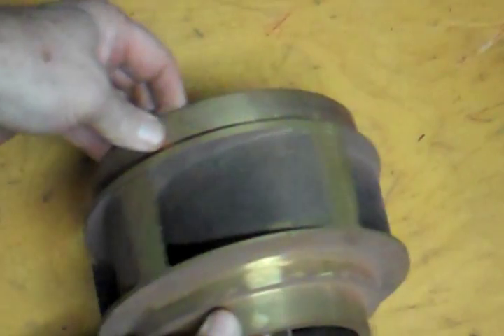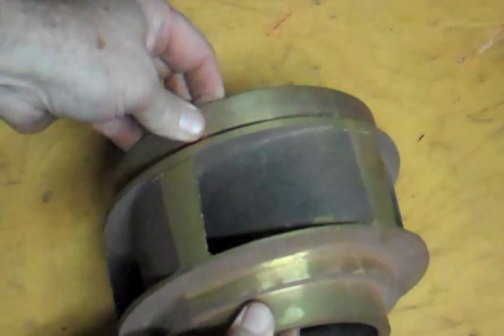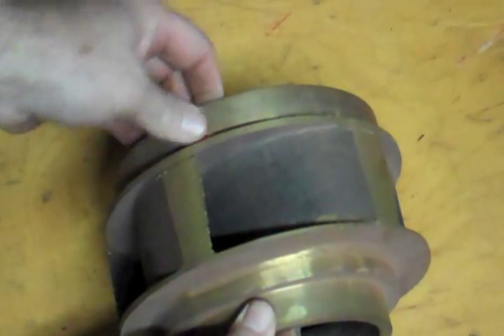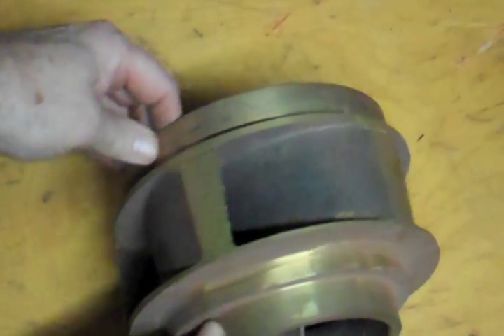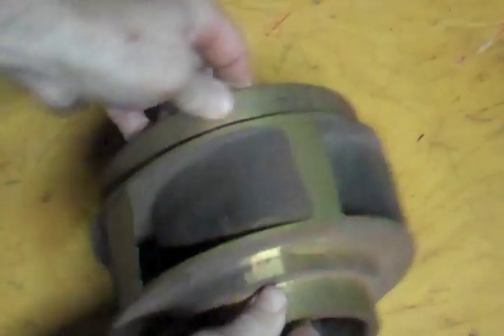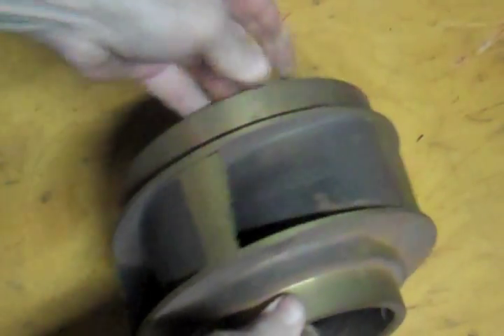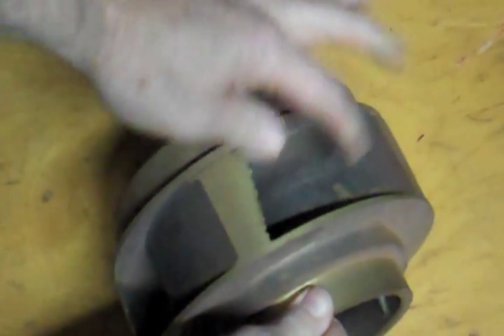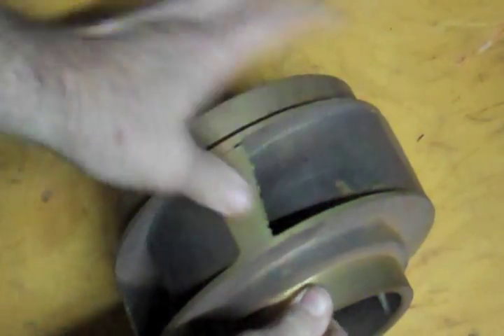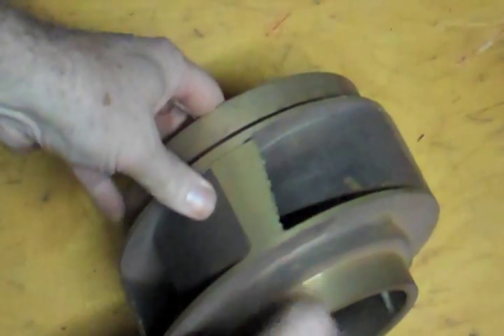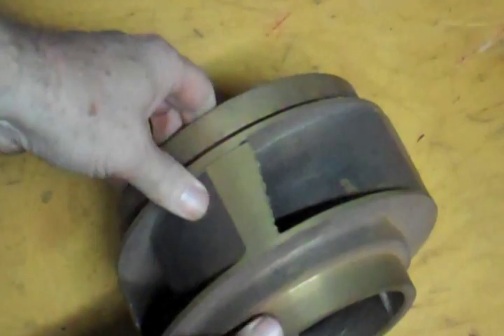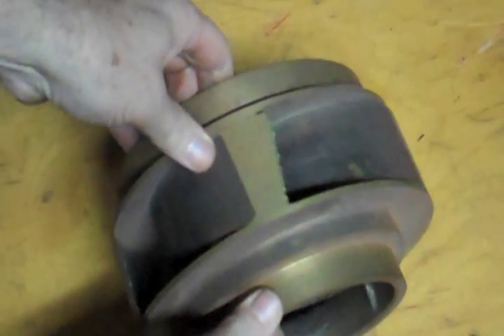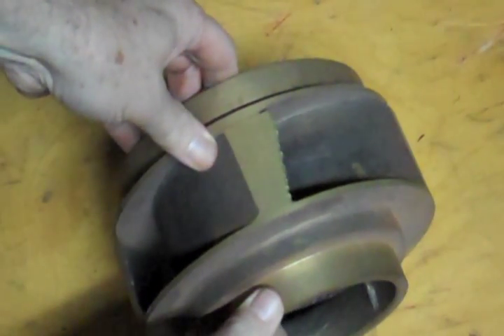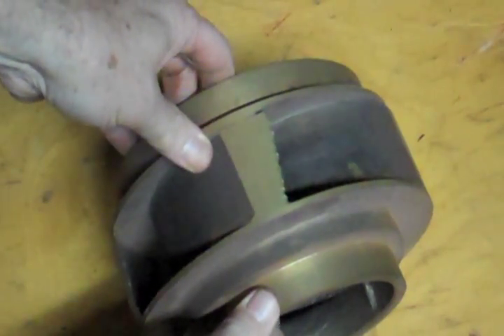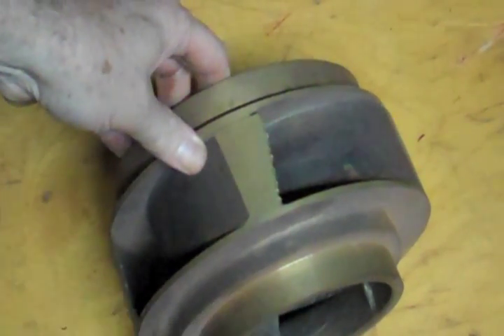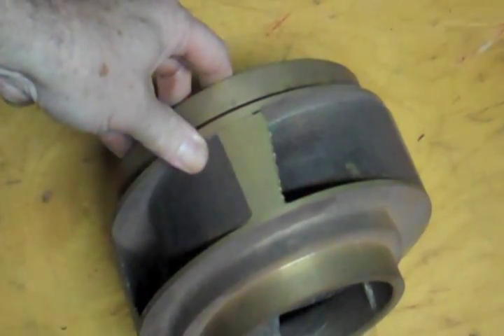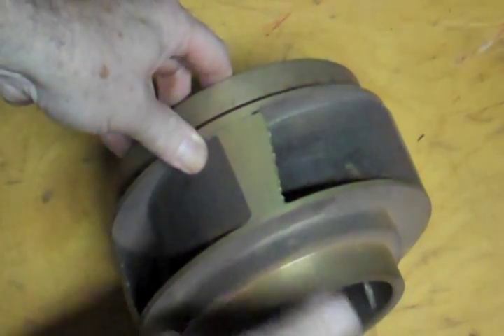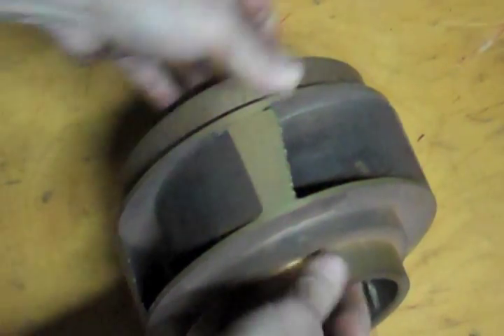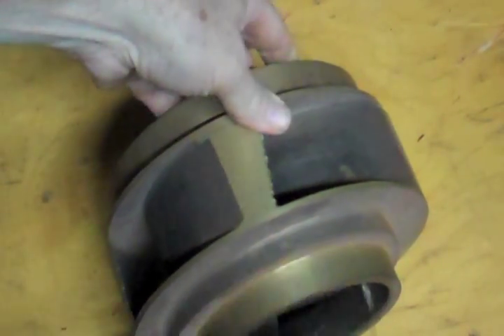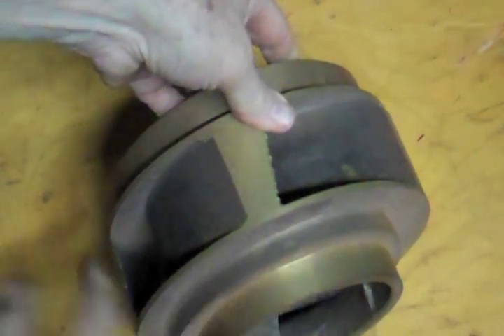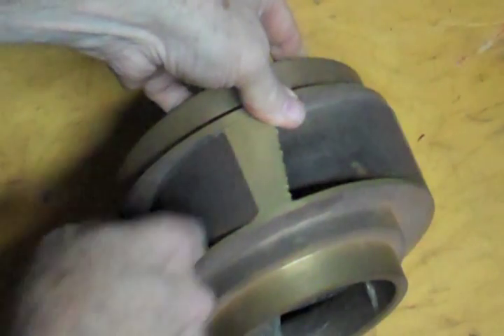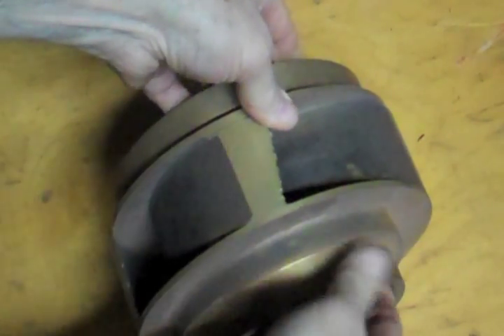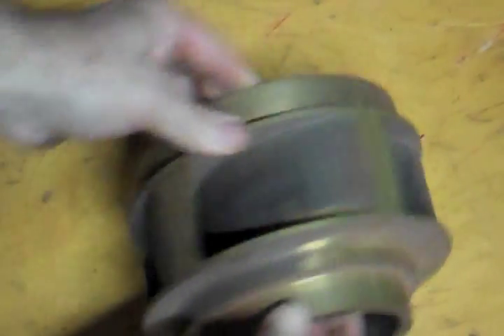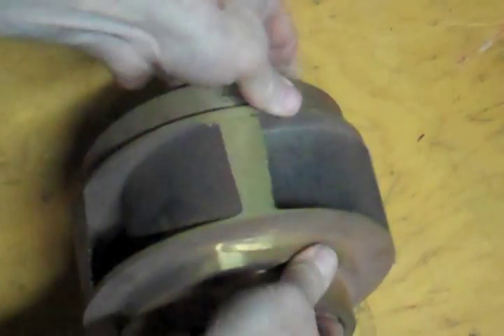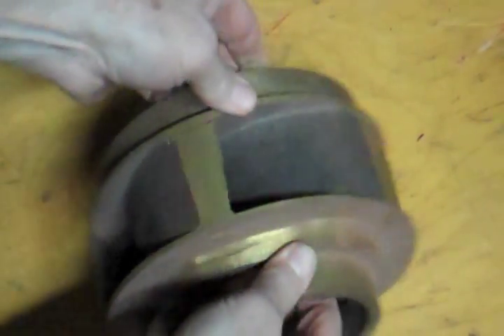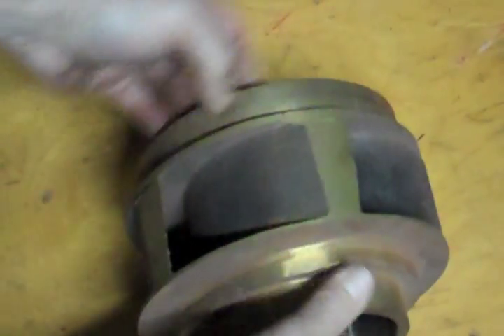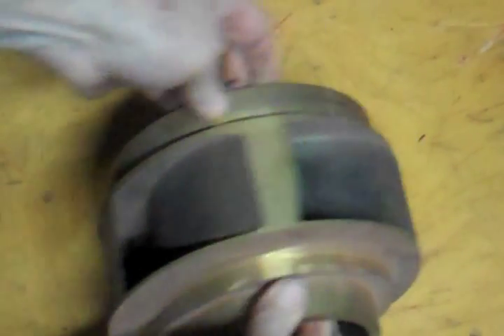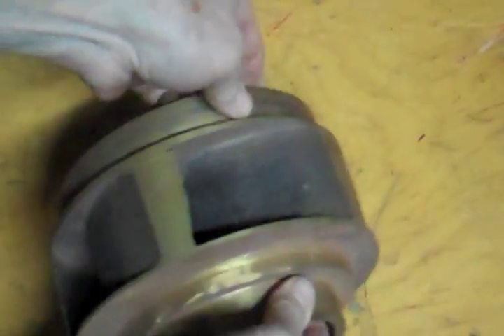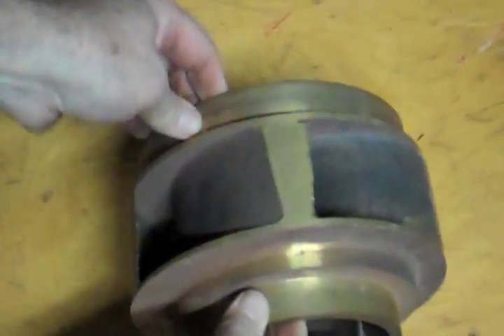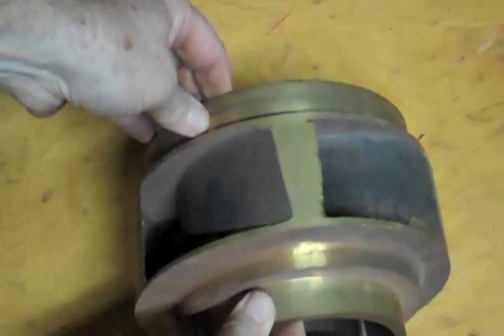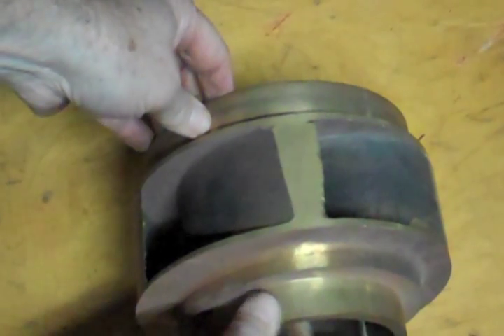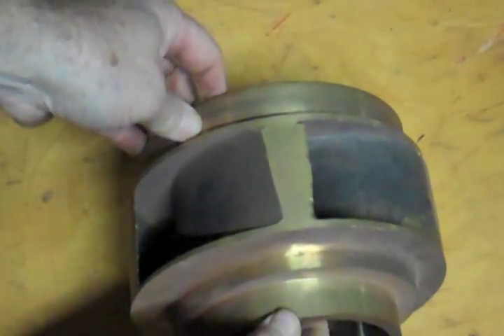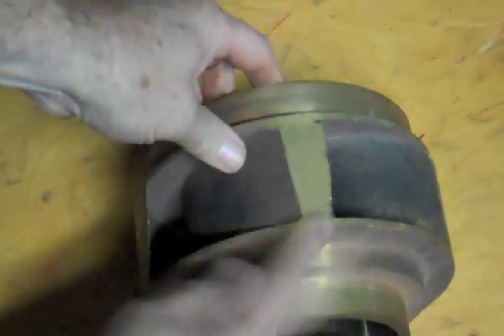When I first looked at one of these, I thought it would turn this way, scooping the water in and forcing it out the front. It does not work like that. The water comes in the front. The water is forced up on those veins, levered up, if you will, and out the scroll.